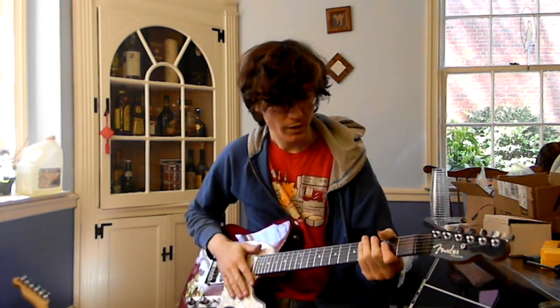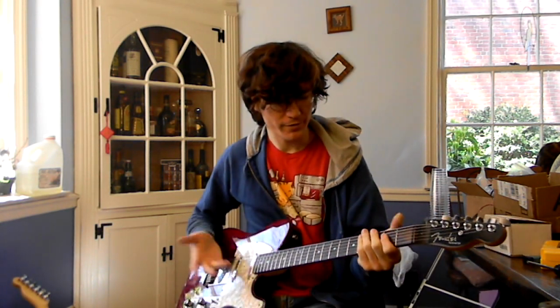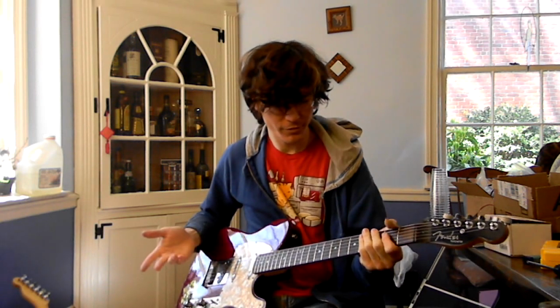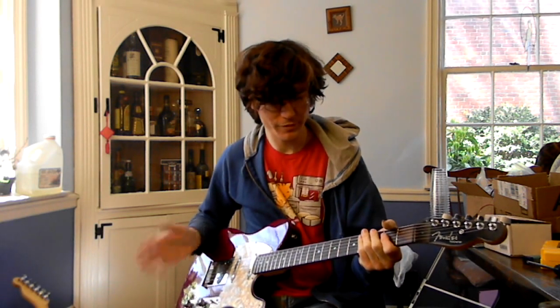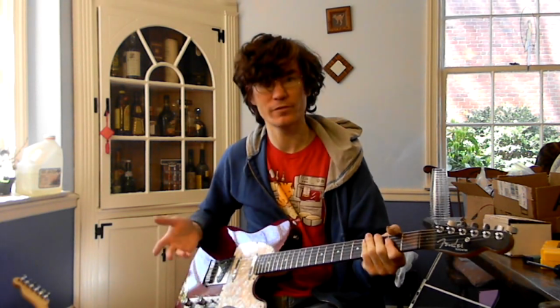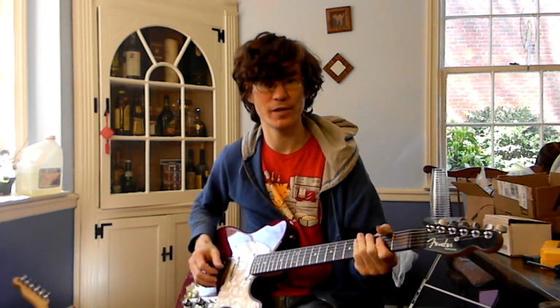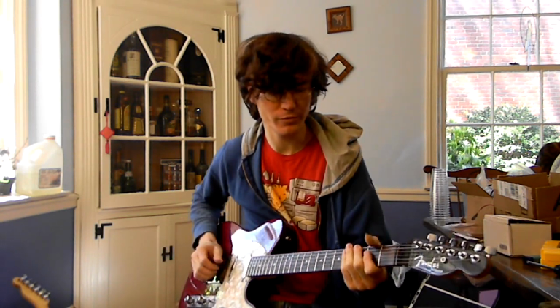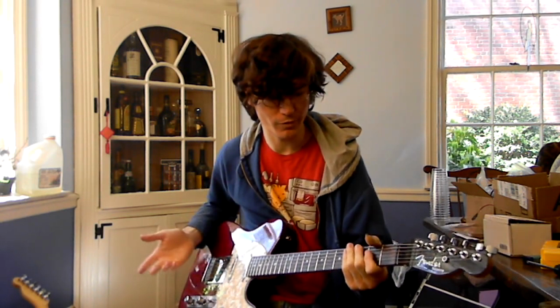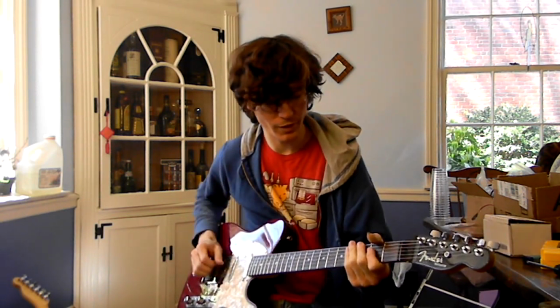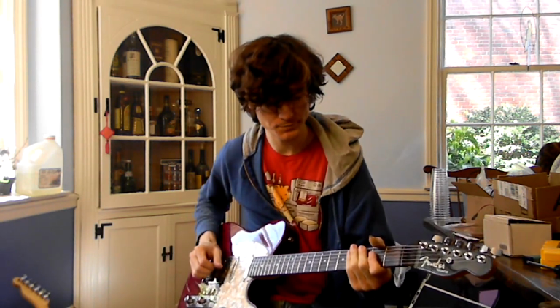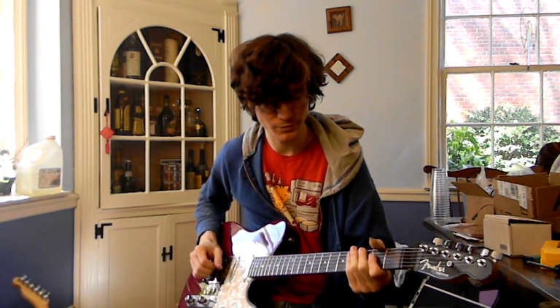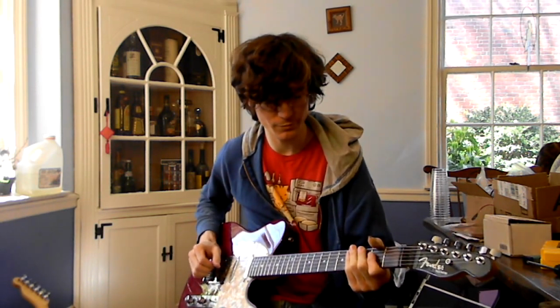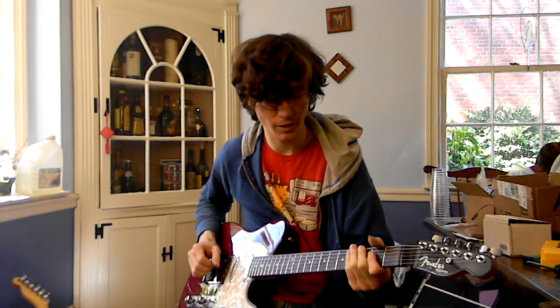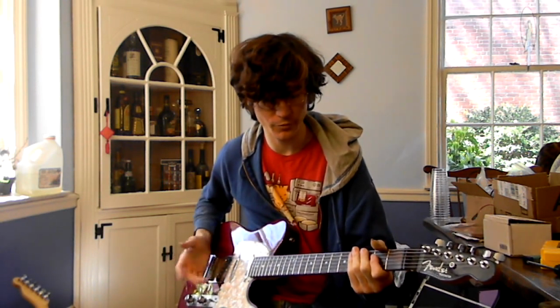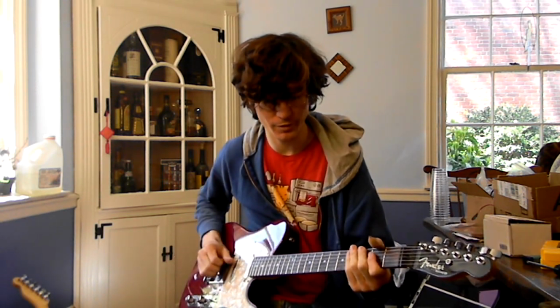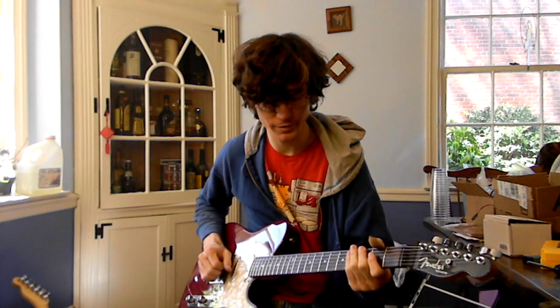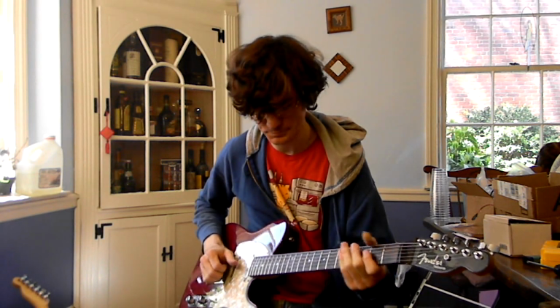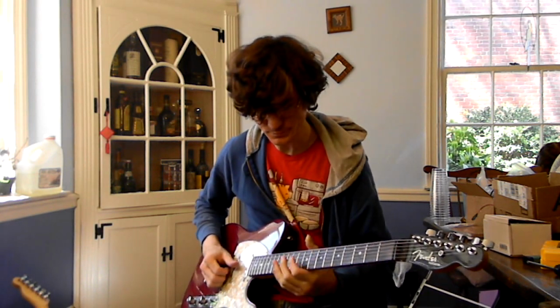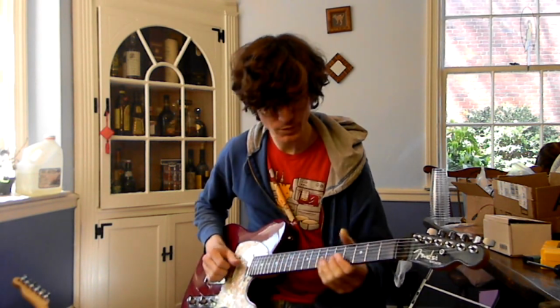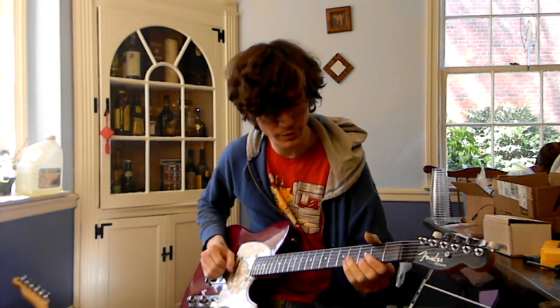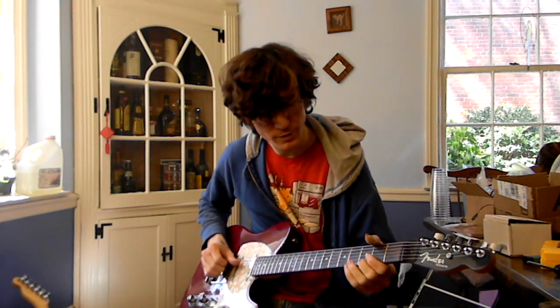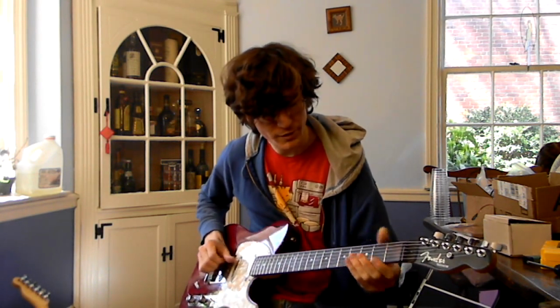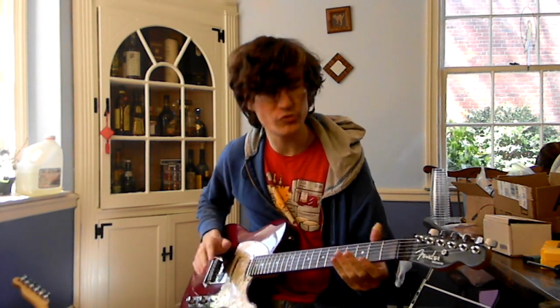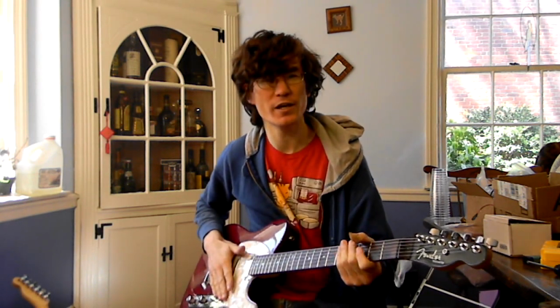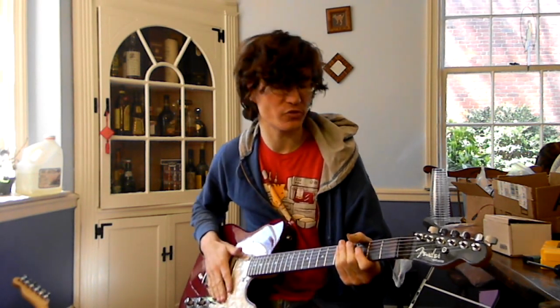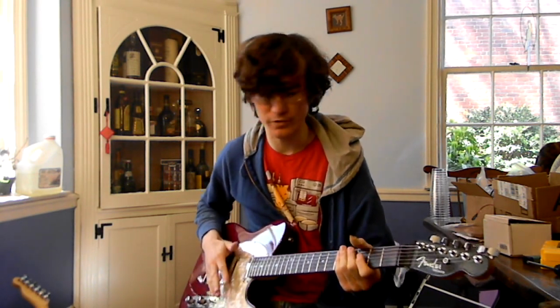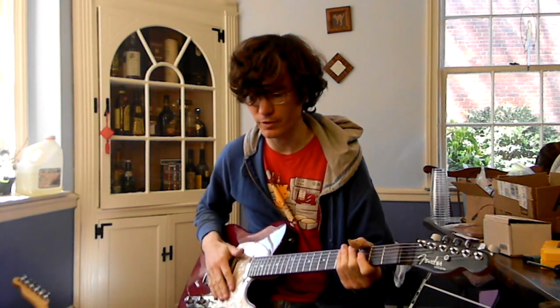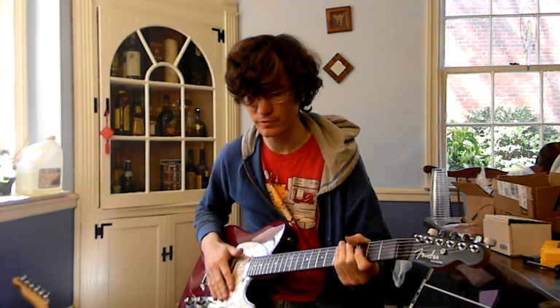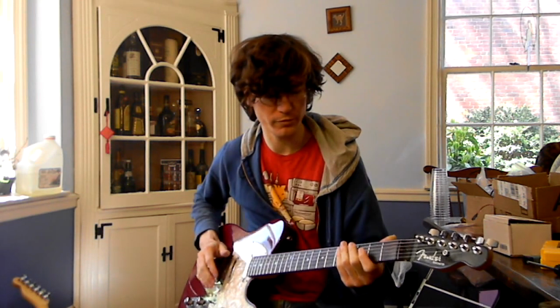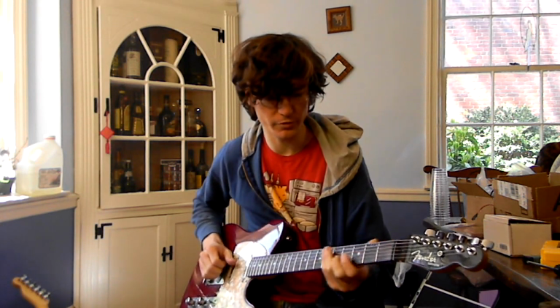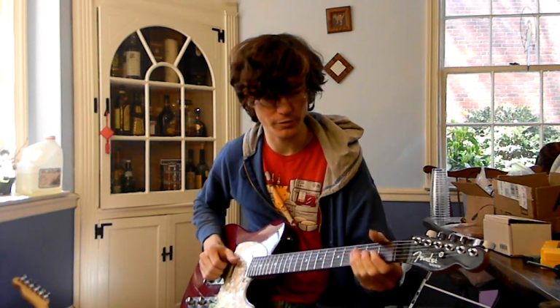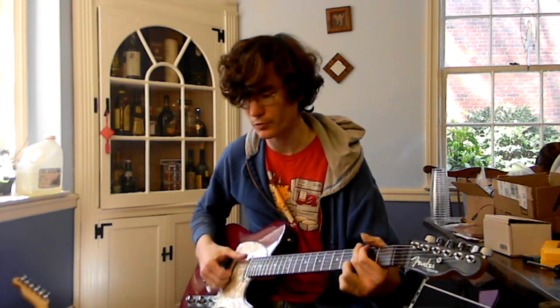And still the bass notes sound just about normal — they're a little louder of course, but I think the G string is about where it's starting to distort at this point.